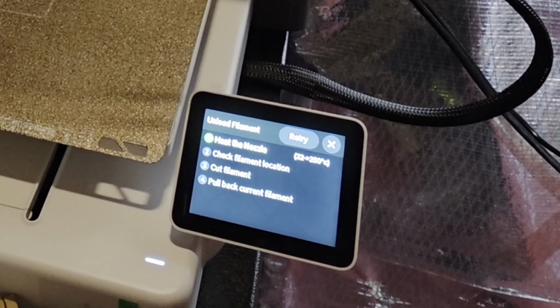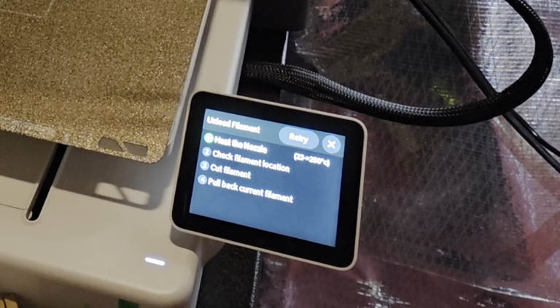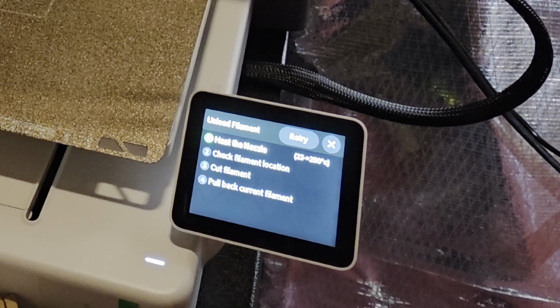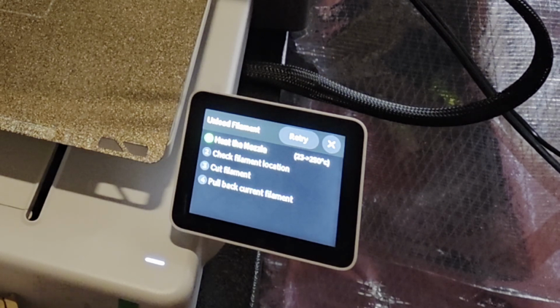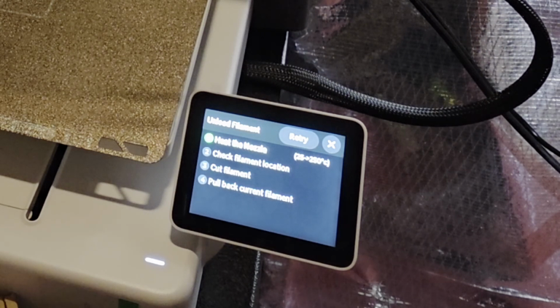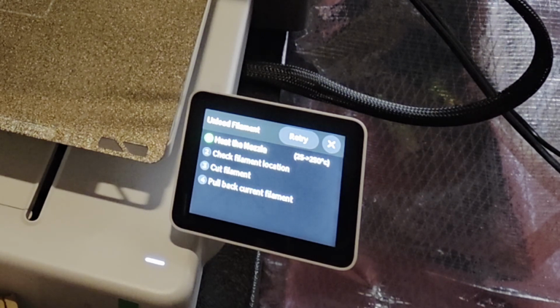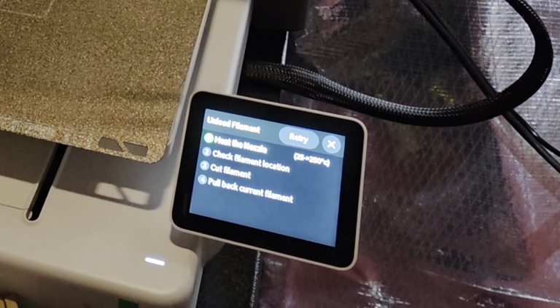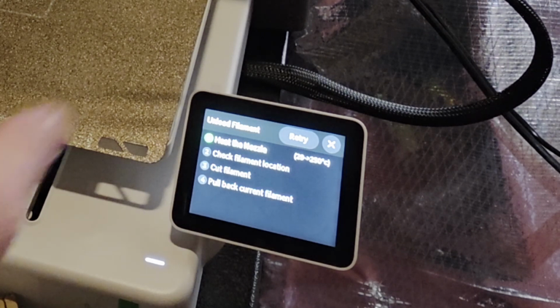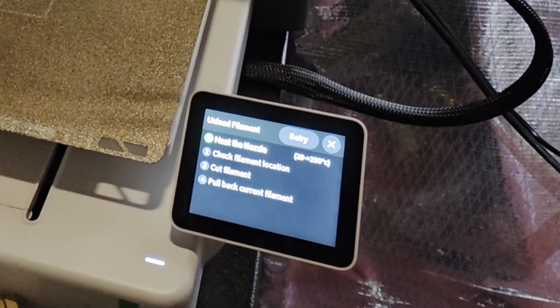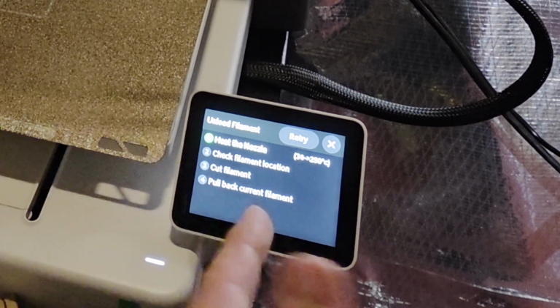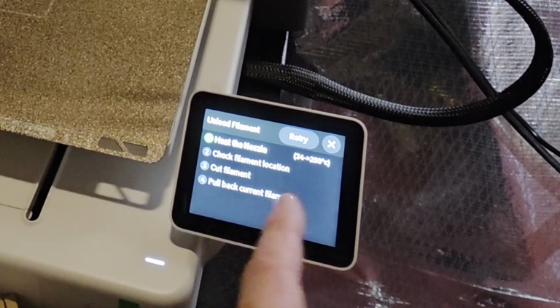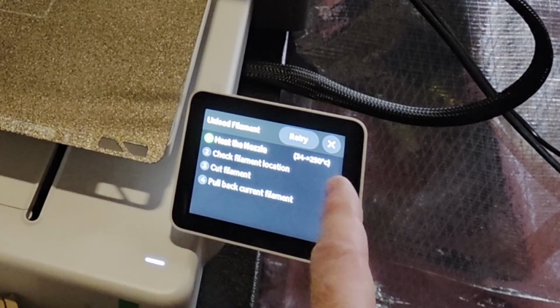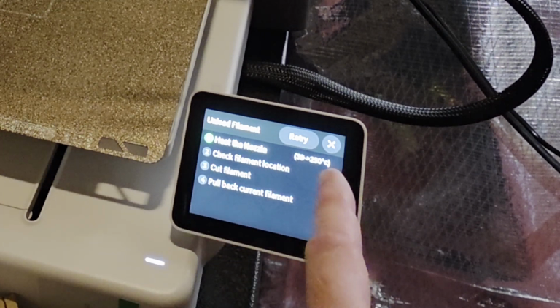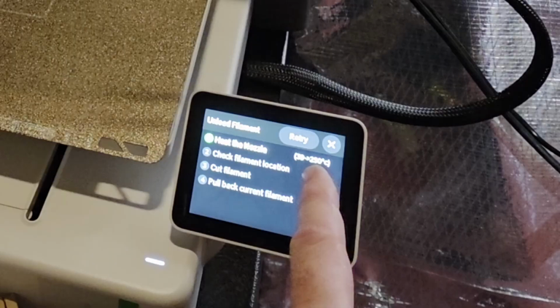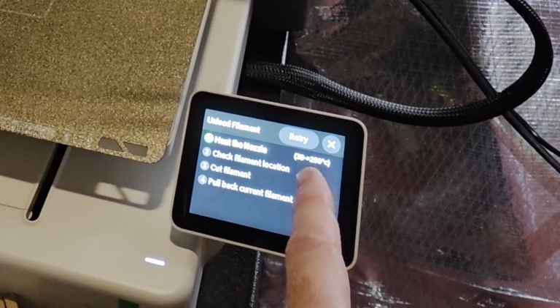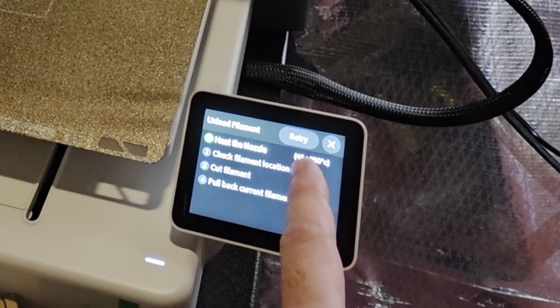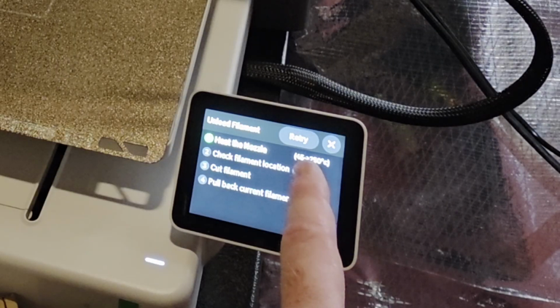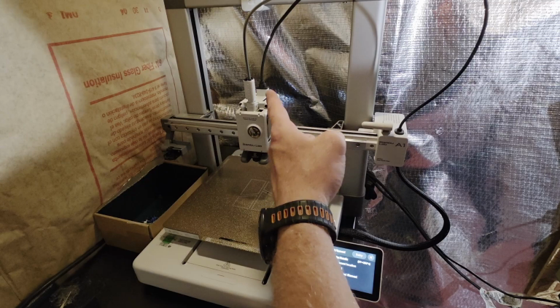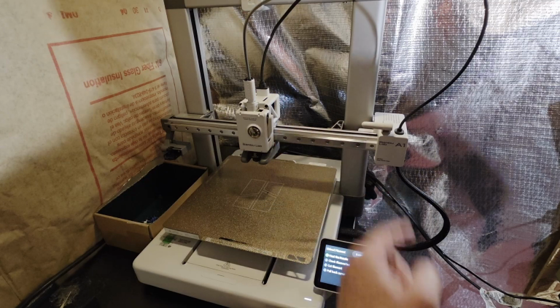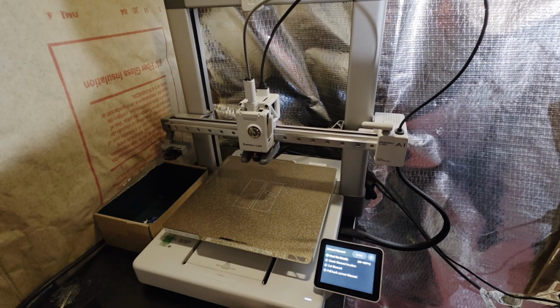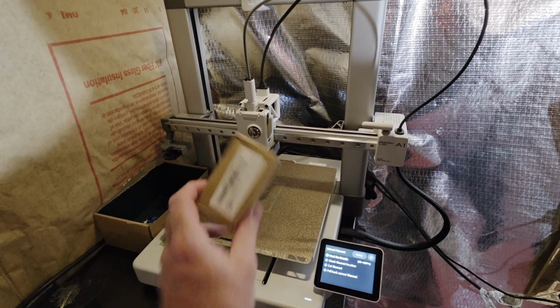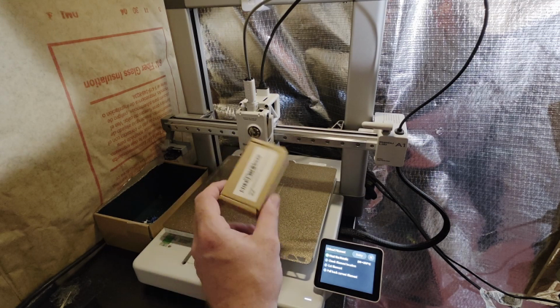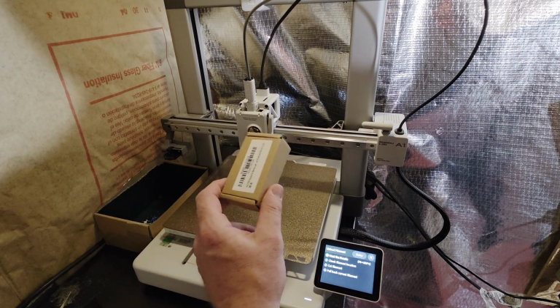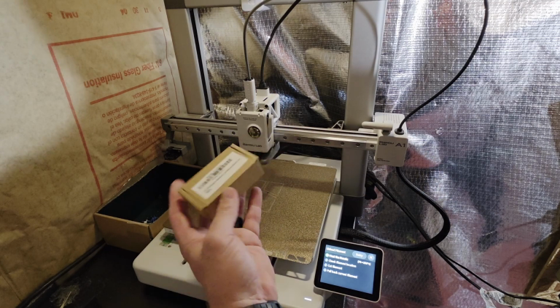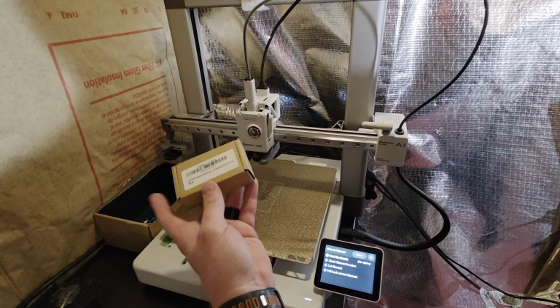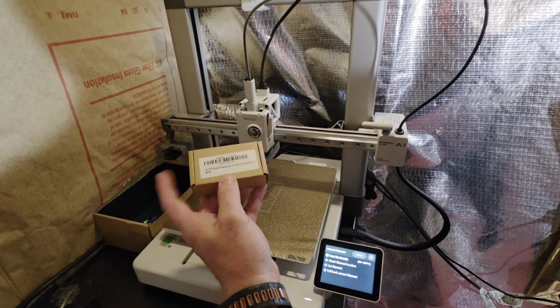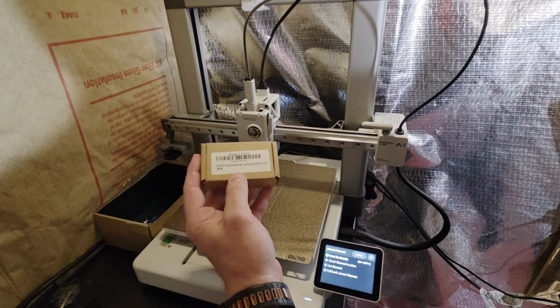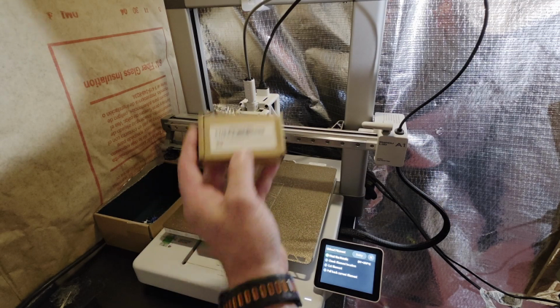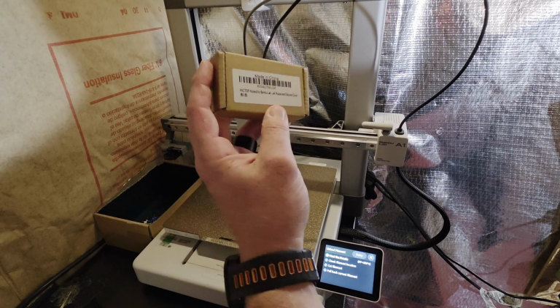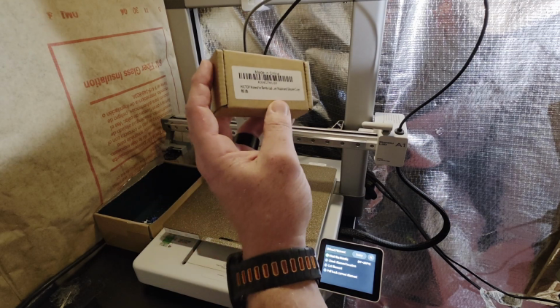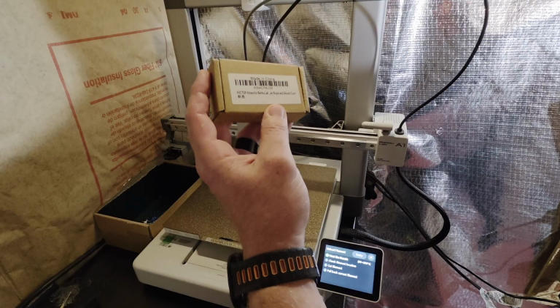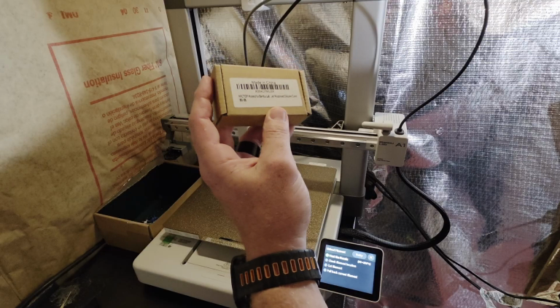One of the reasons you might want a hardened printhead is that some of the more advanced materials are a bit abrasive, and the printhead that comes with the printer is a softer metal. A hardened printhead will stand up to those abrasive materials.